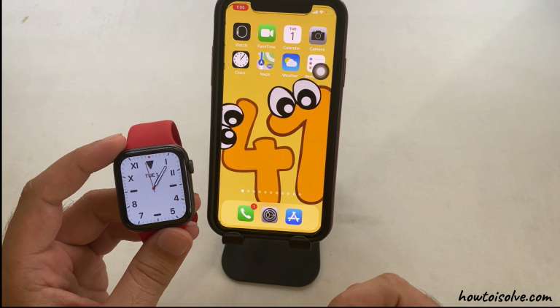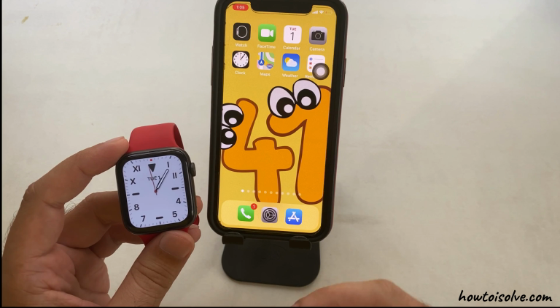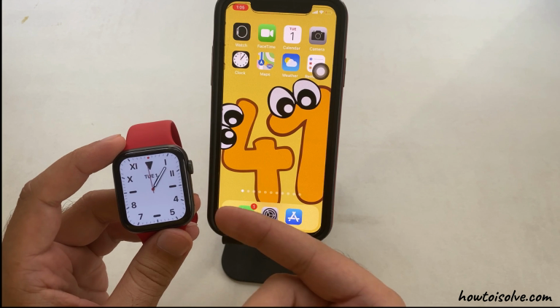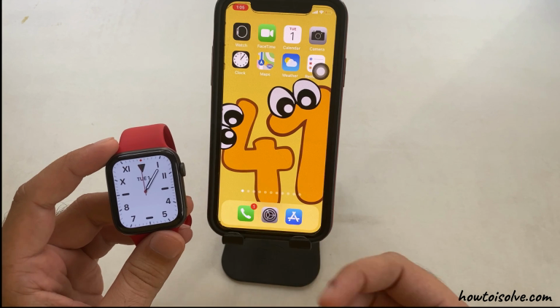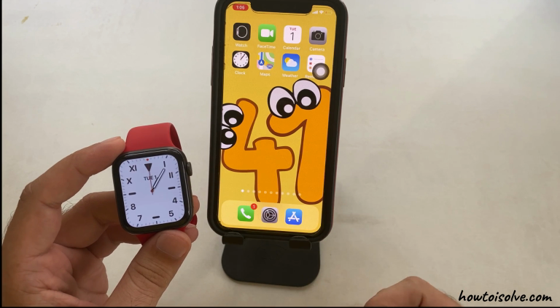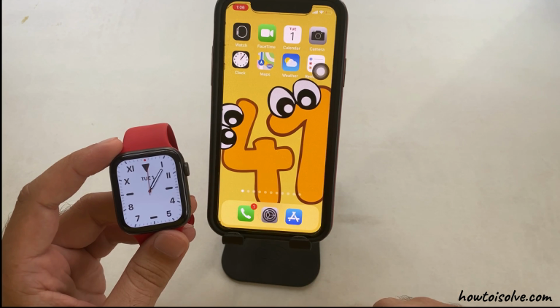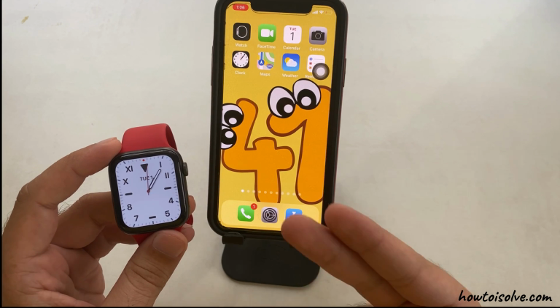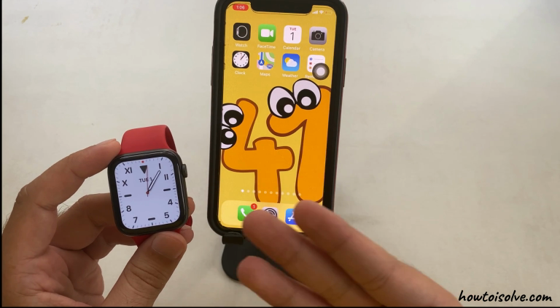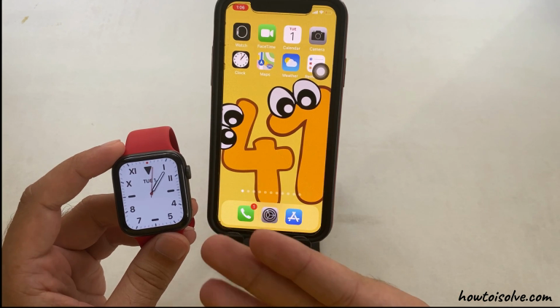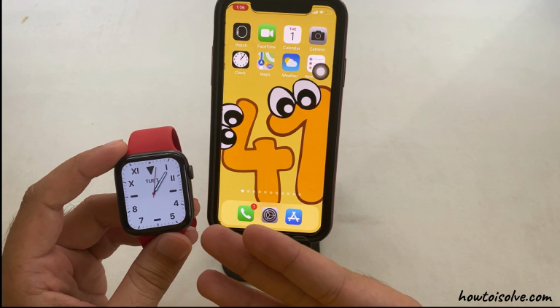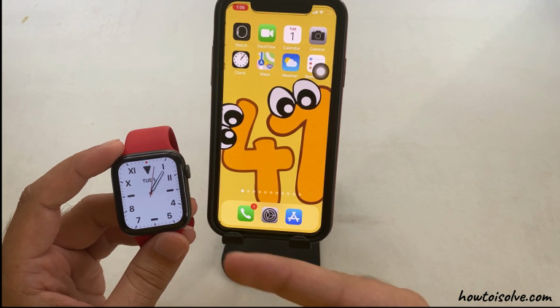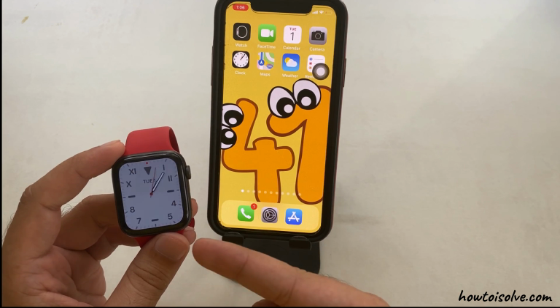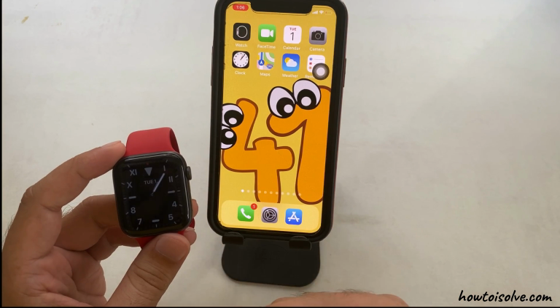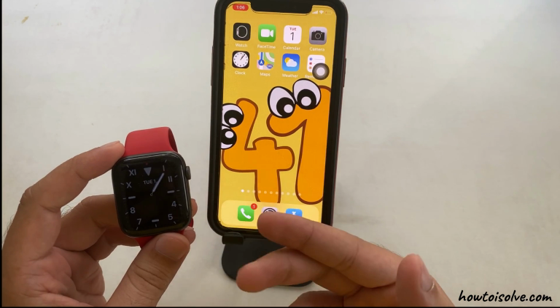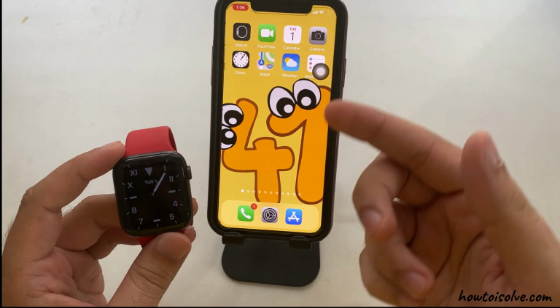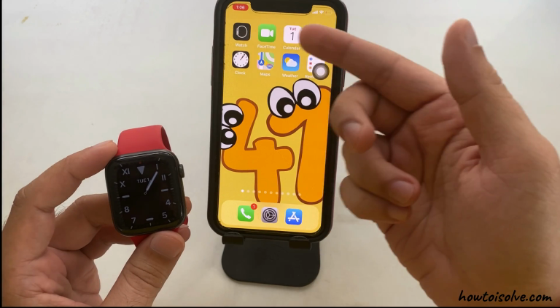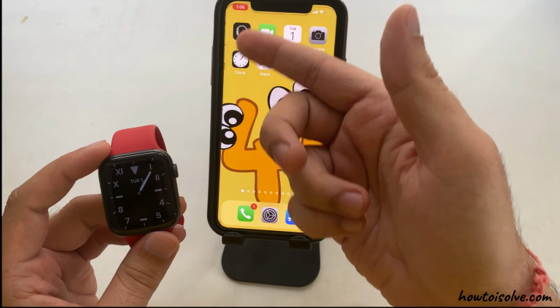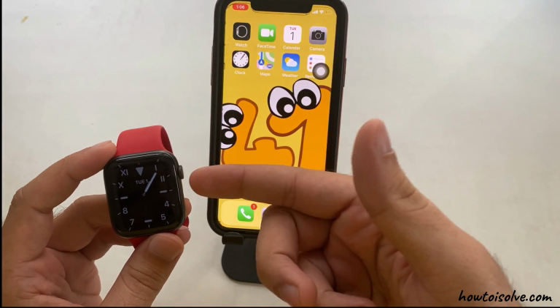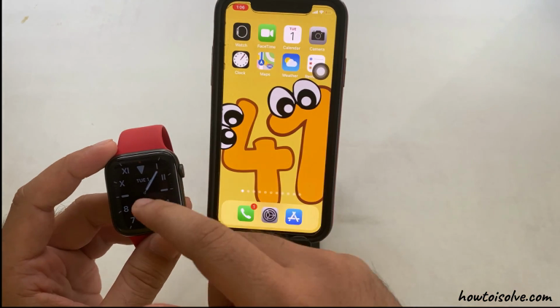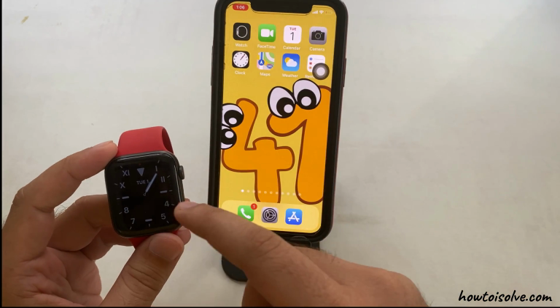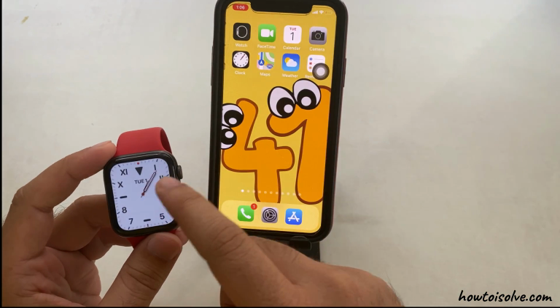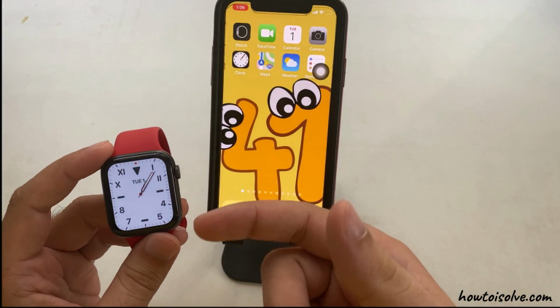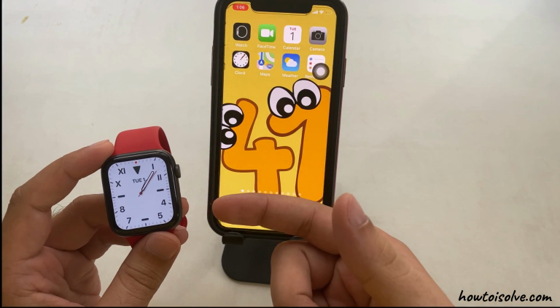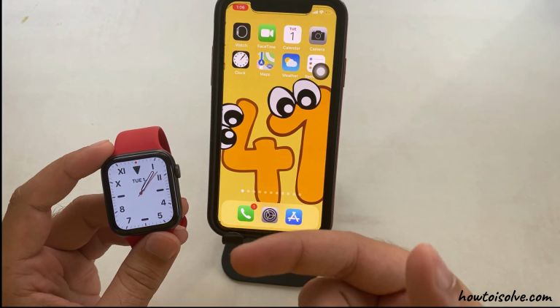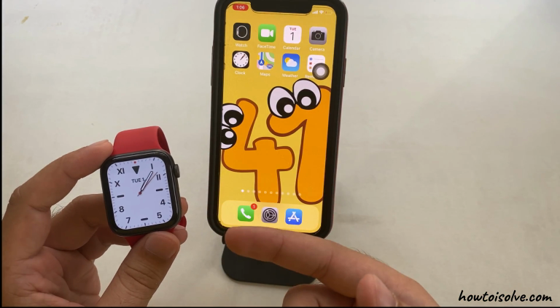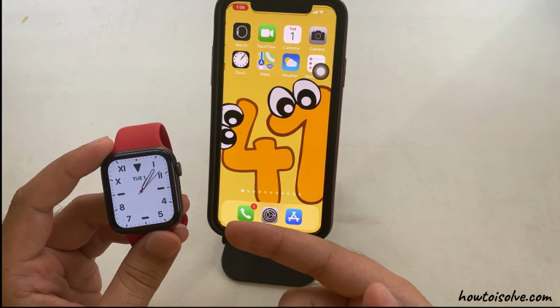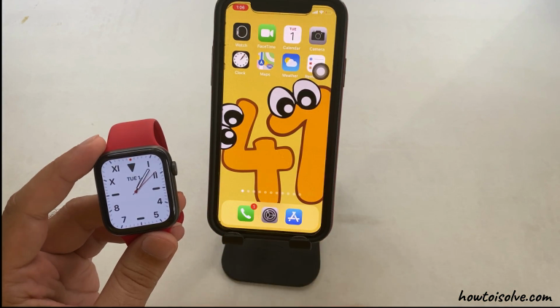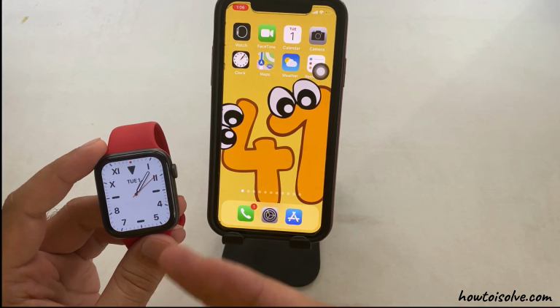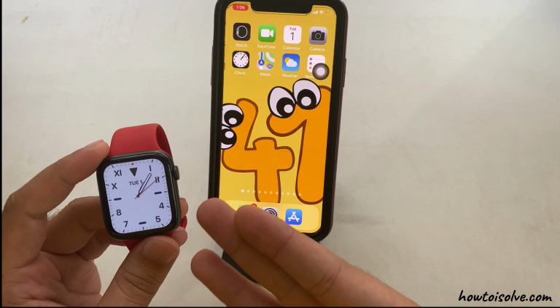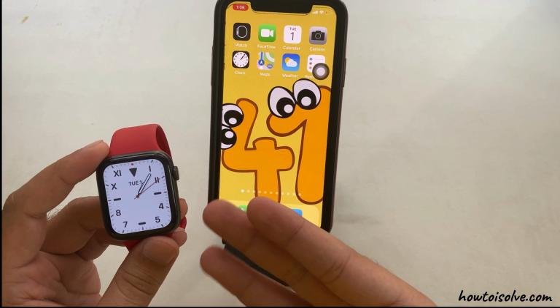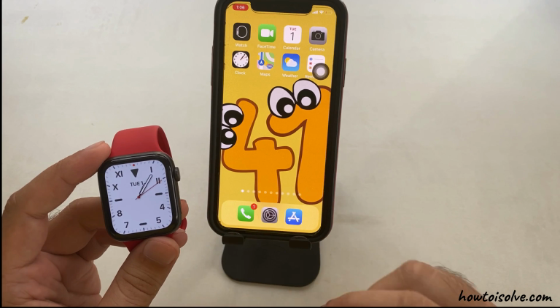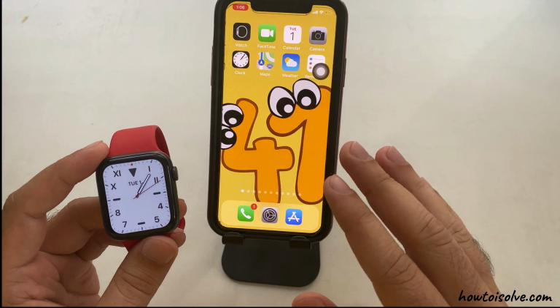Usually, we don't need to set the time on the Apple Watch. Your Apple Watch will follow the same time zone and time as the iPhone, and that's great. In addition, we don't have to worry about daylight saving or anything.